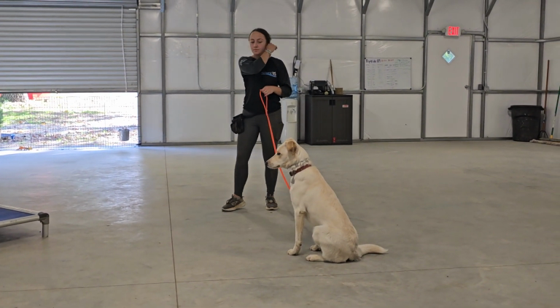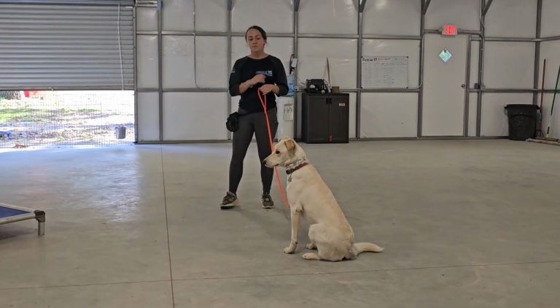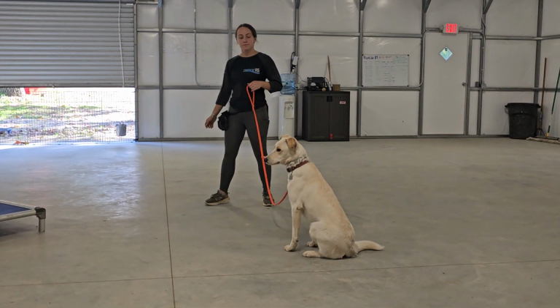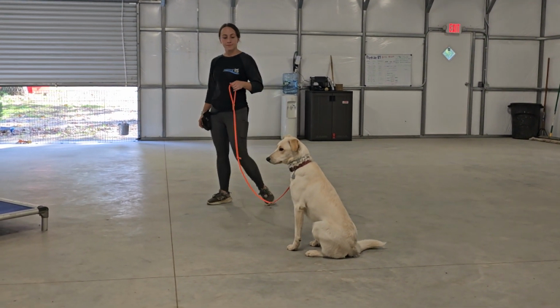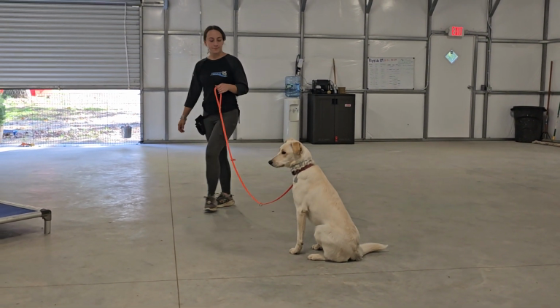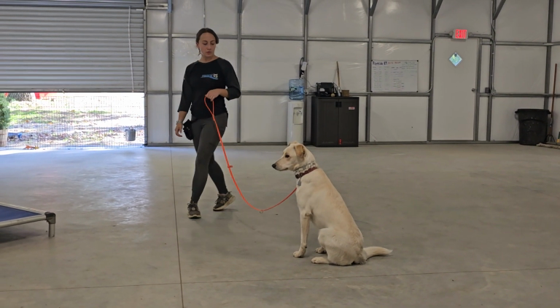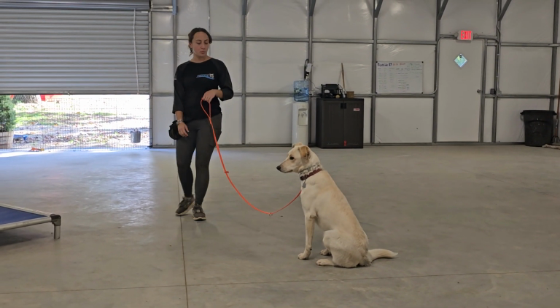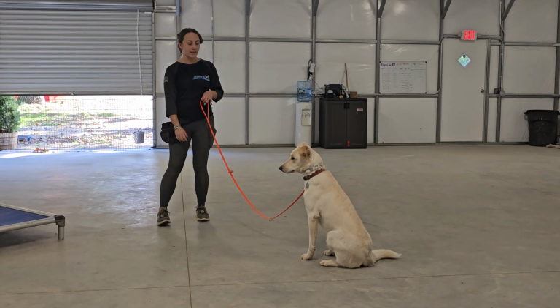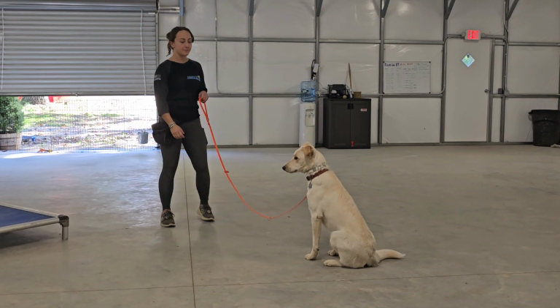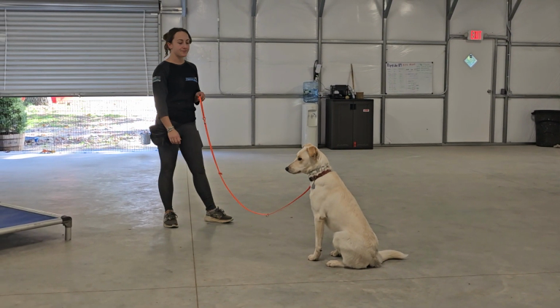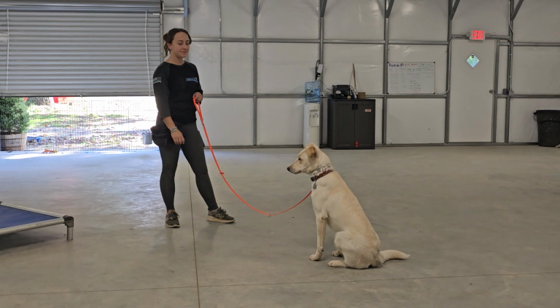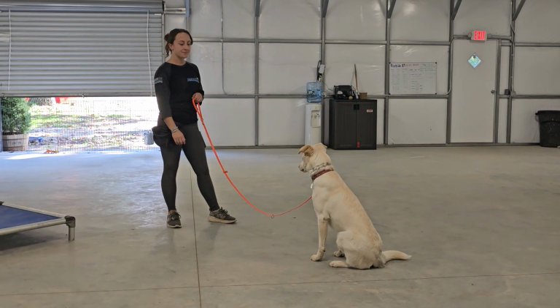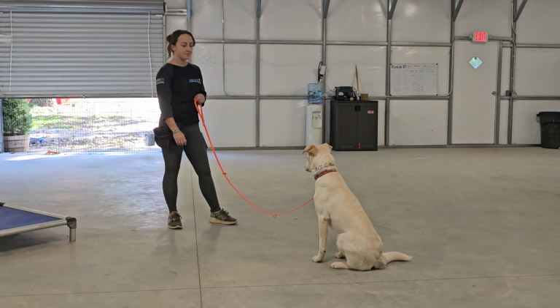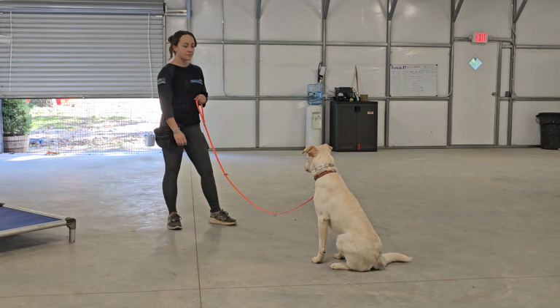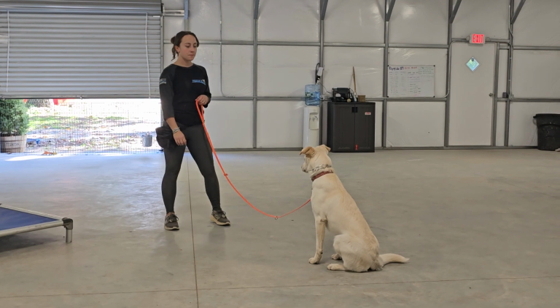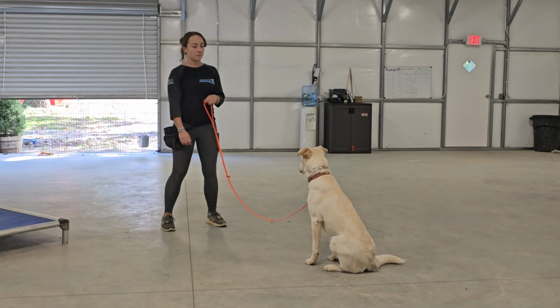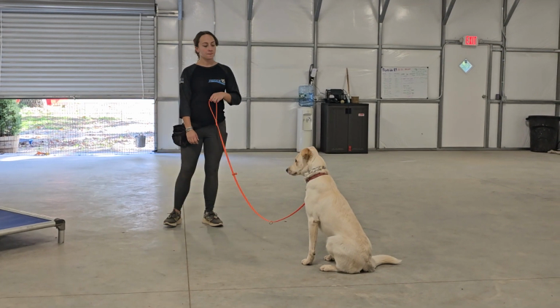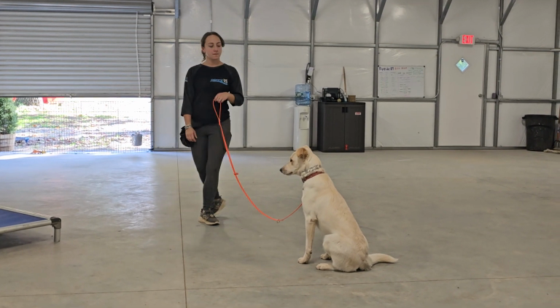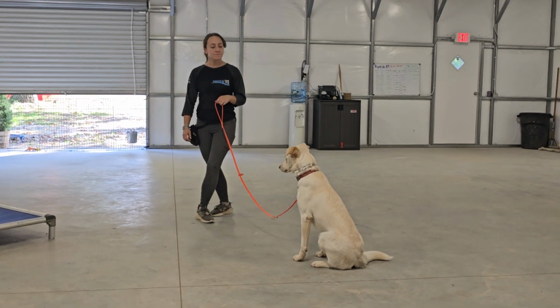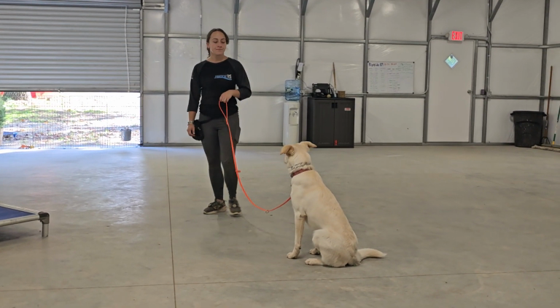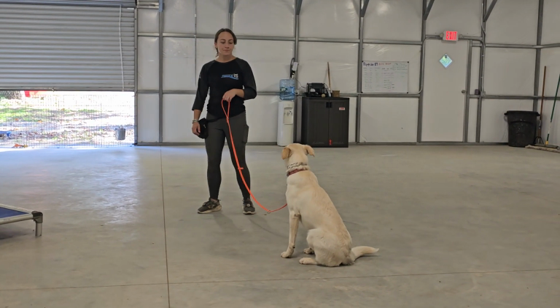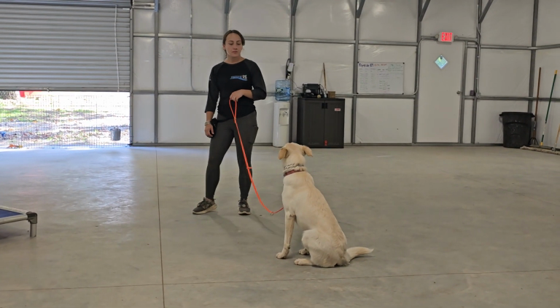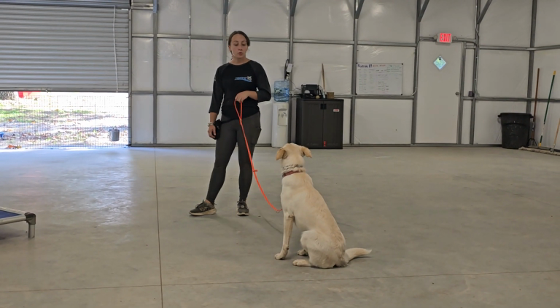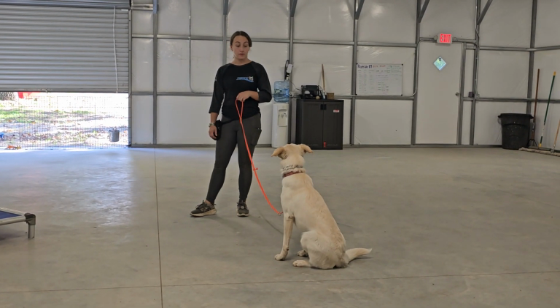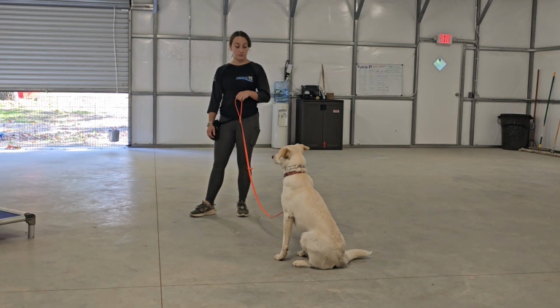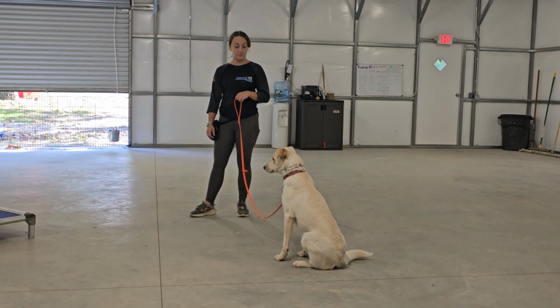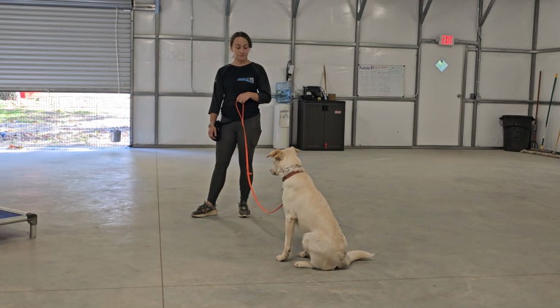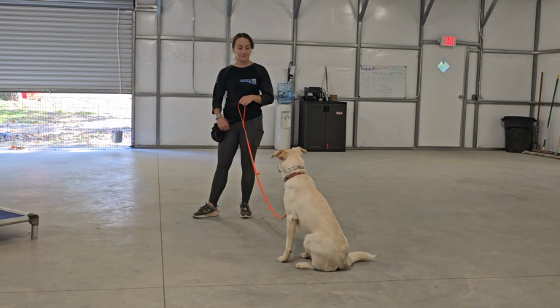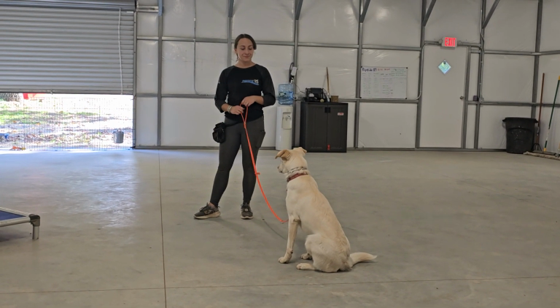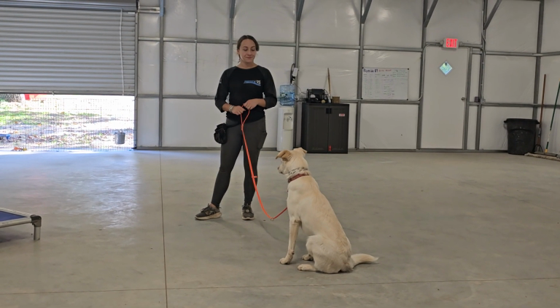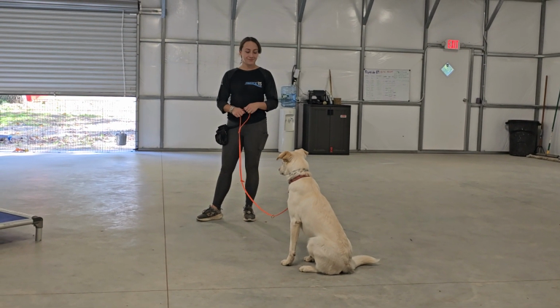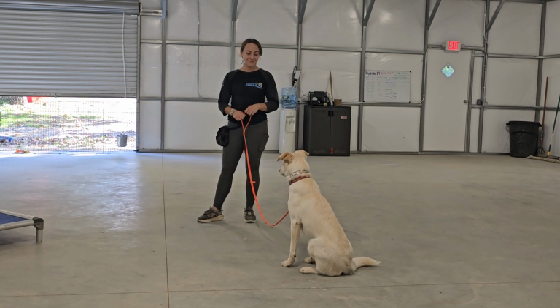Hey guys, Jeff and Bobby here at Riptide K9 working with East today. Just want to shoot a quick video demonstrating the leash control we've been working on with East over the past couple weeks.